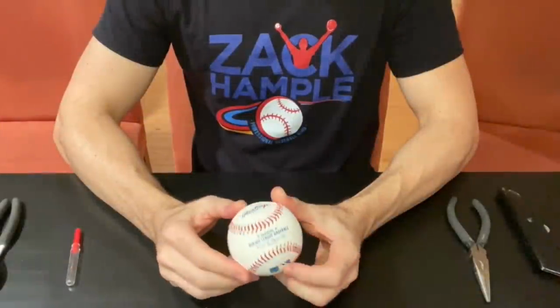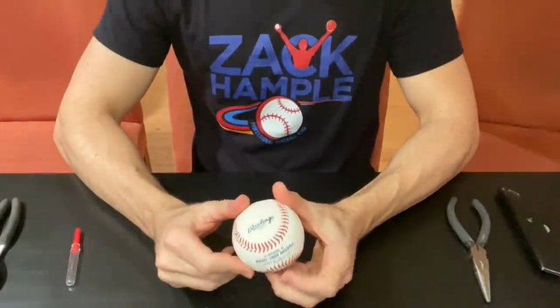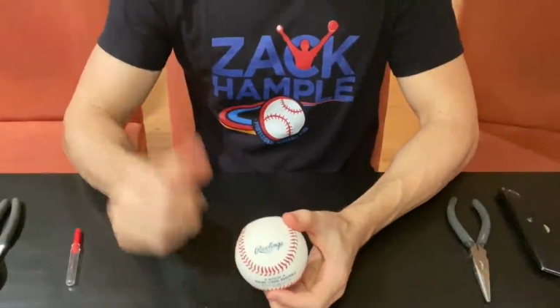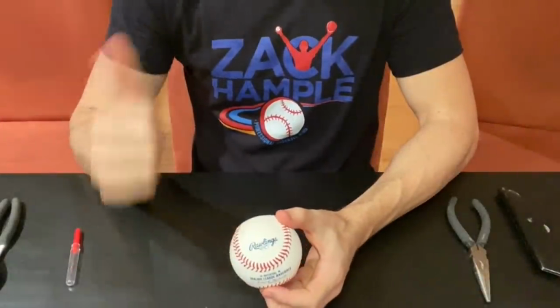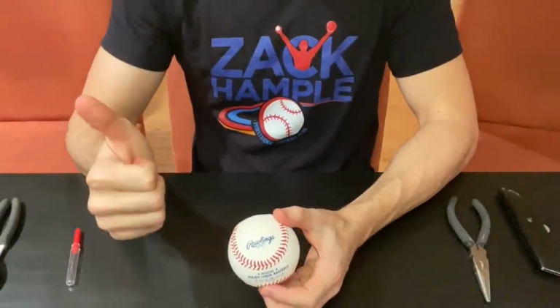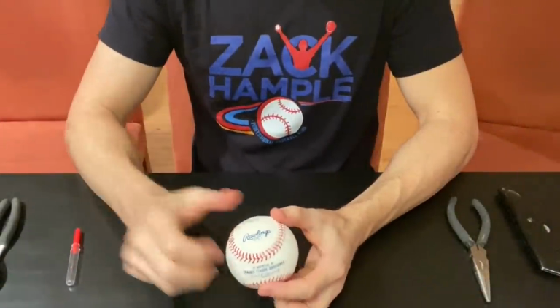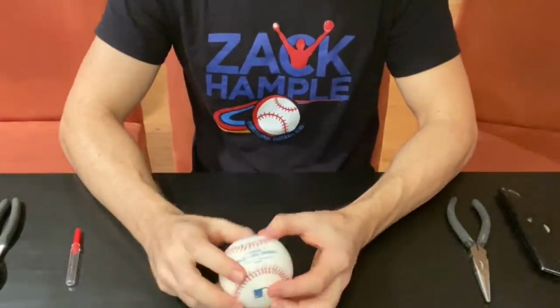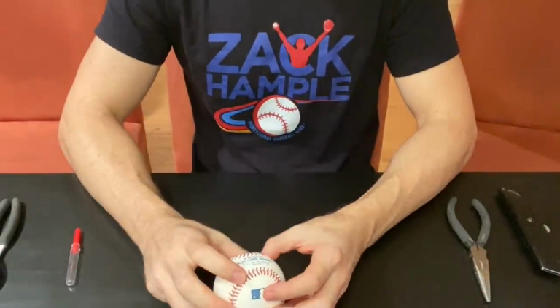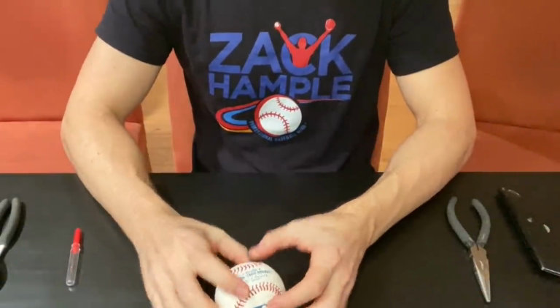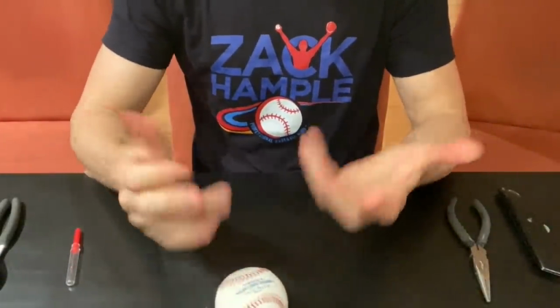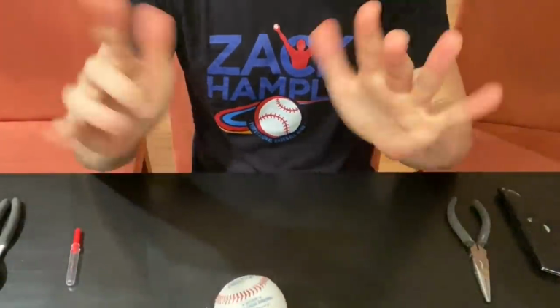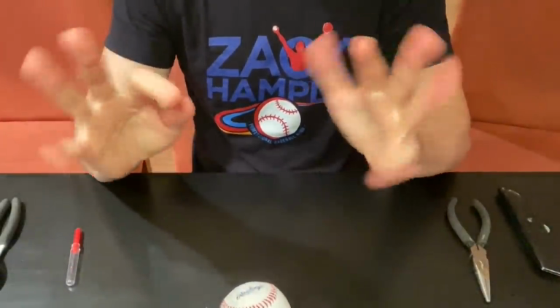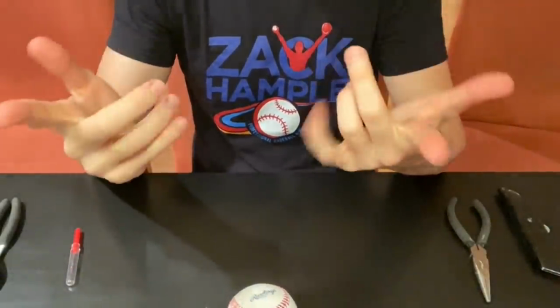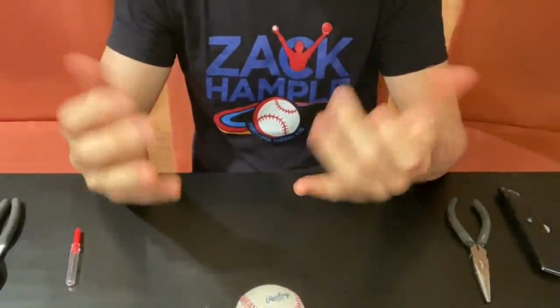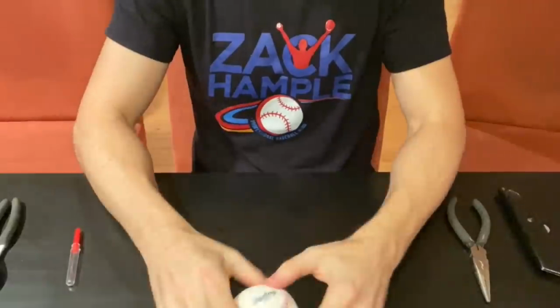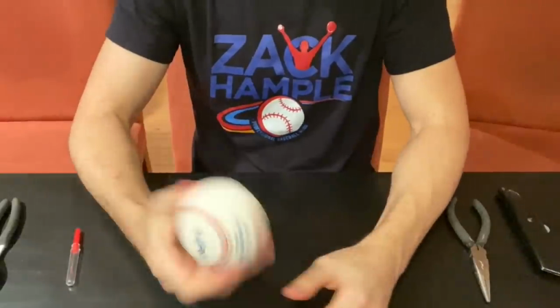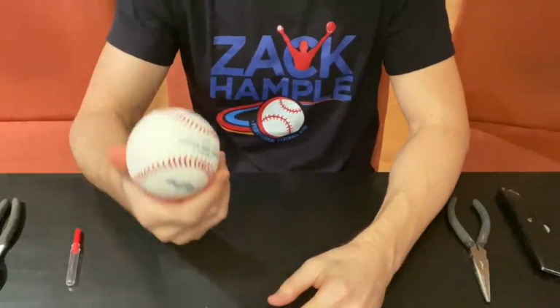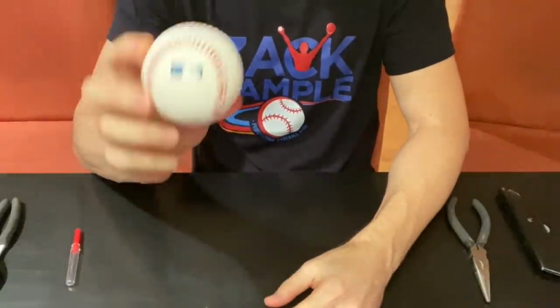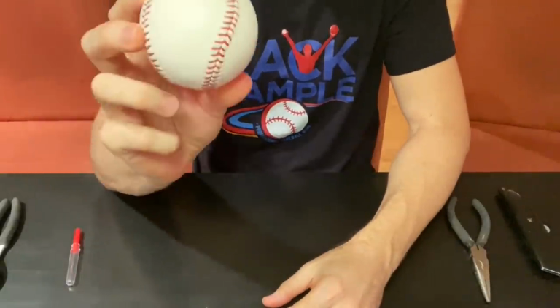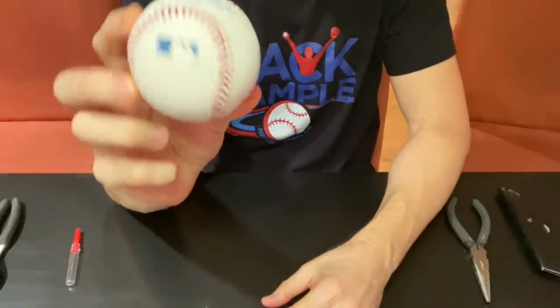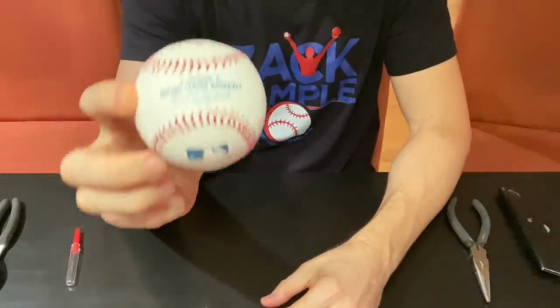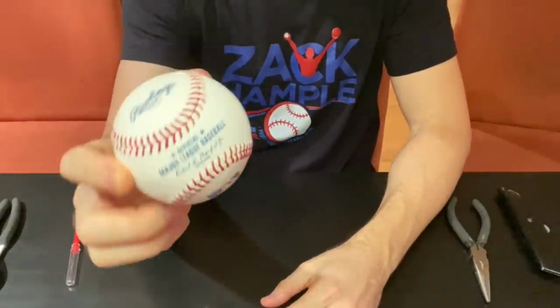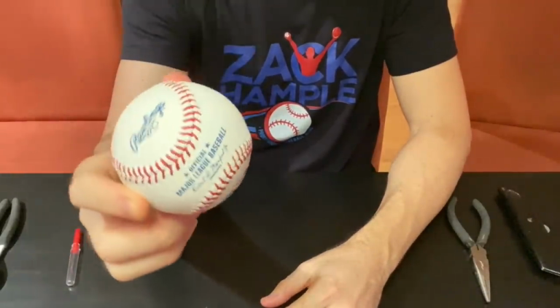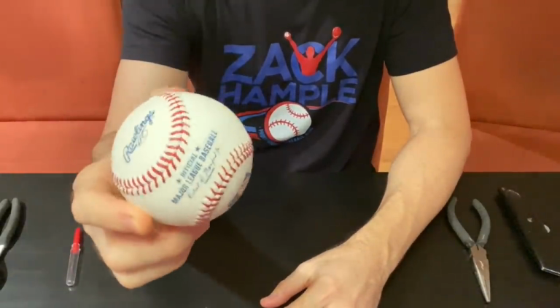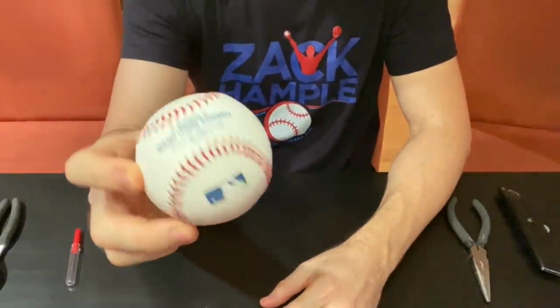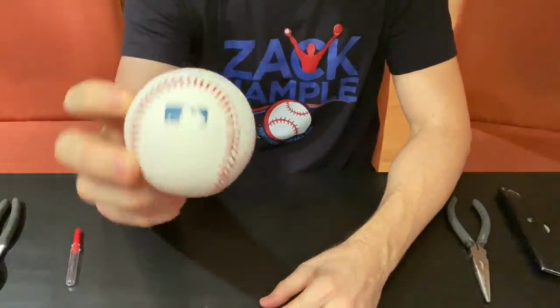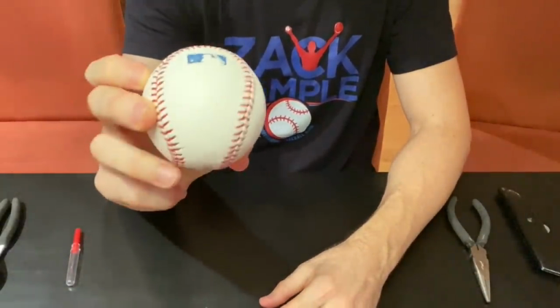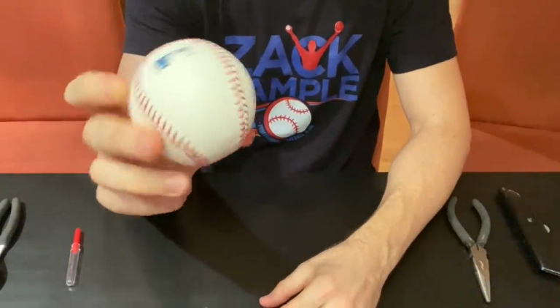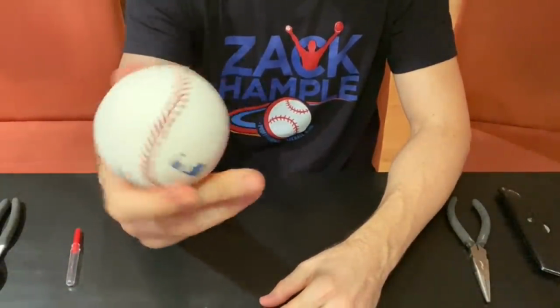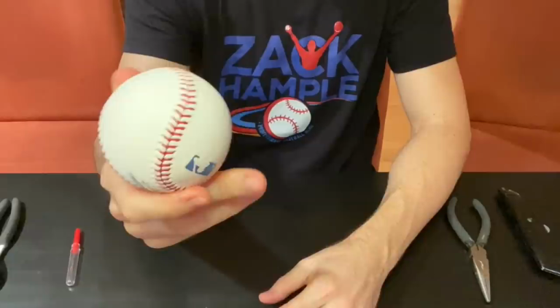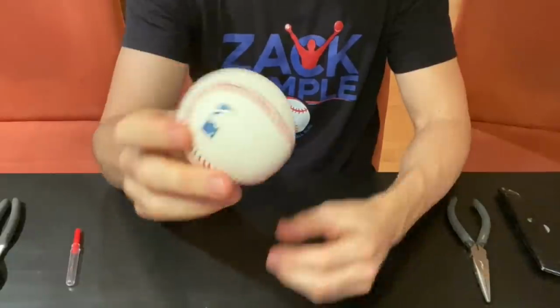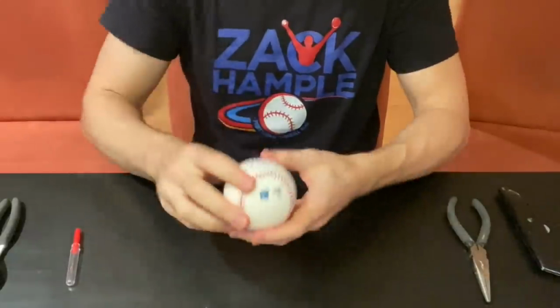What's up guys, Zach Hample here — or at least my hands in this video — because we're going to be taking apart this Major League Baseball to find out exactly what's in the middle.